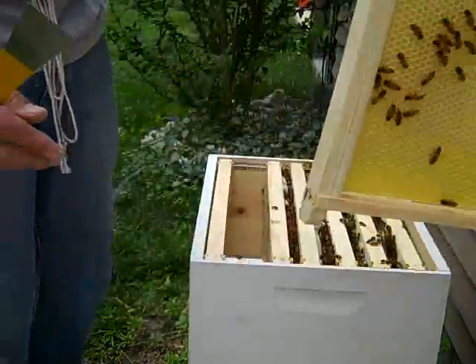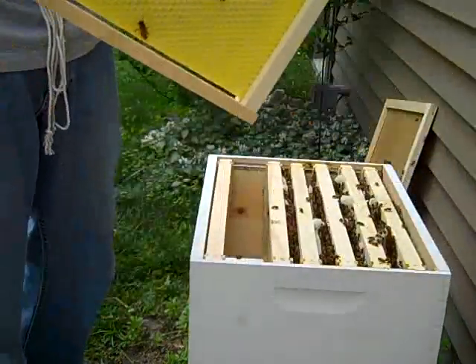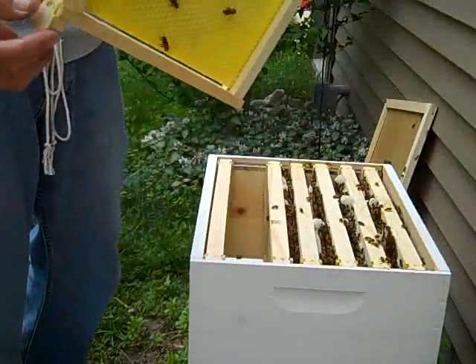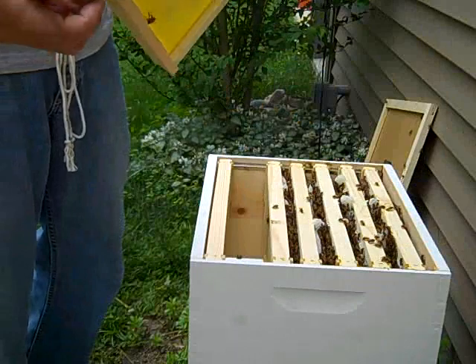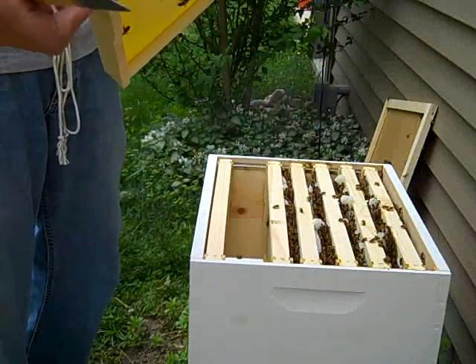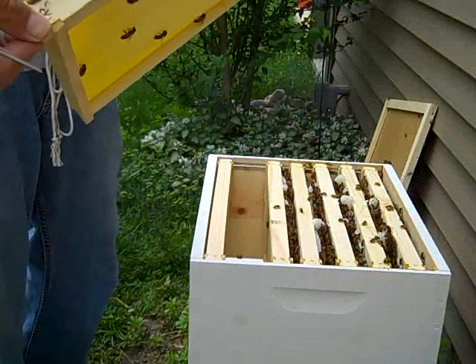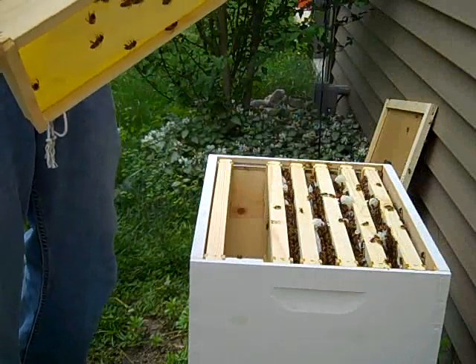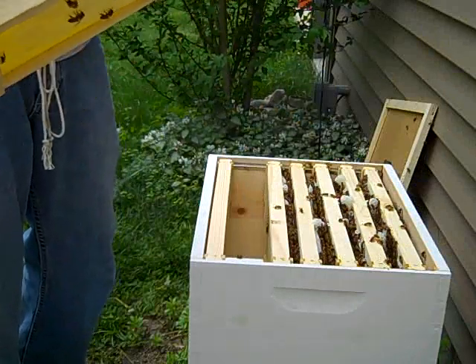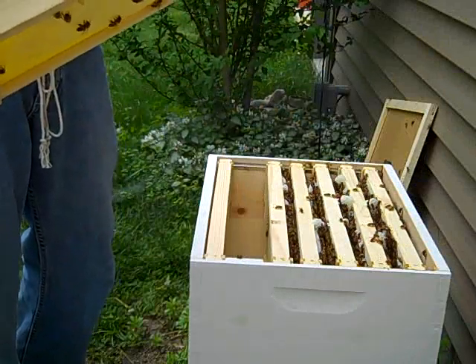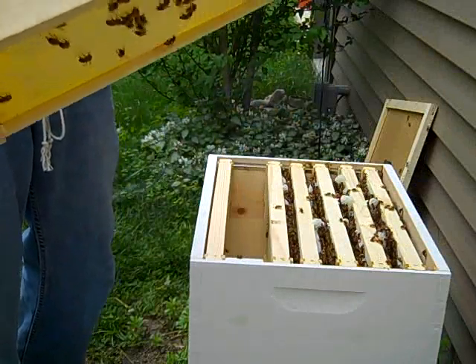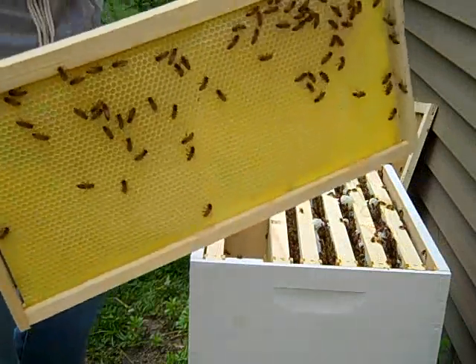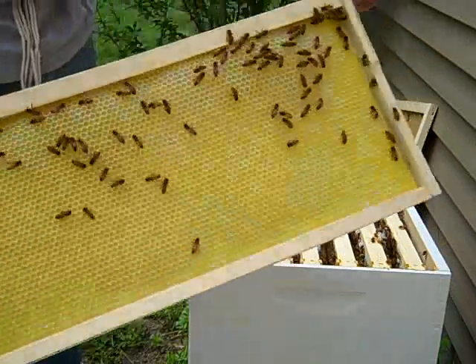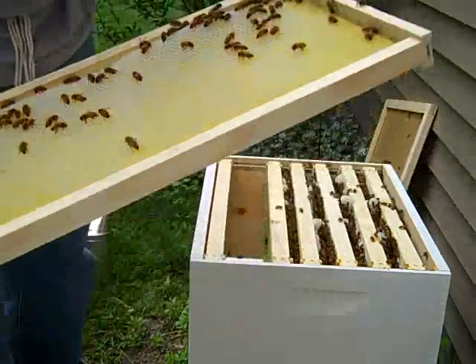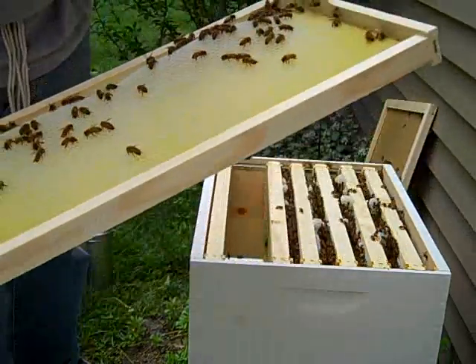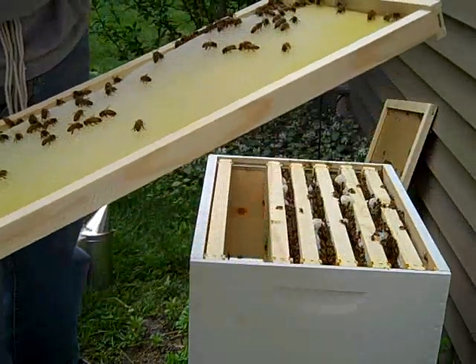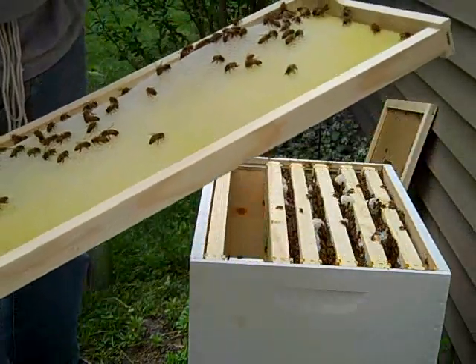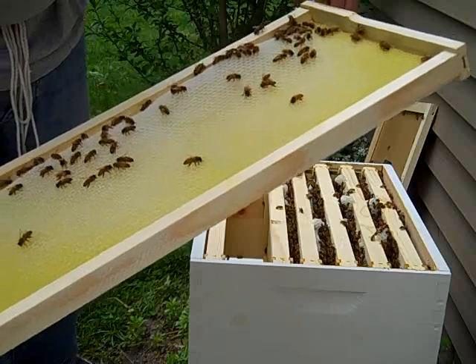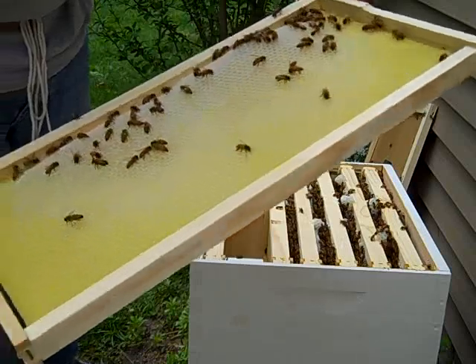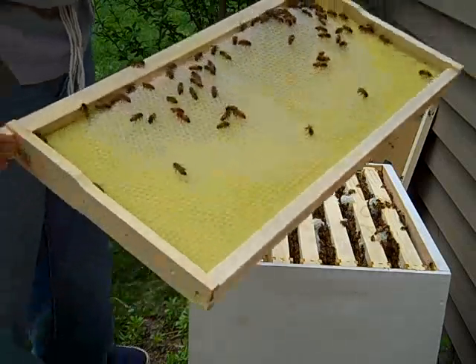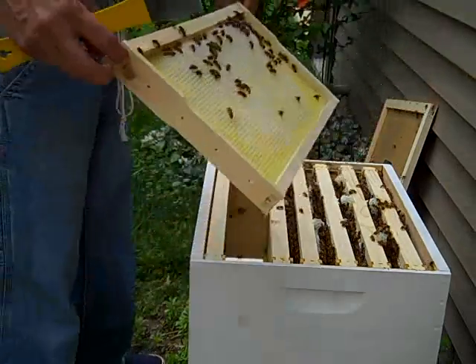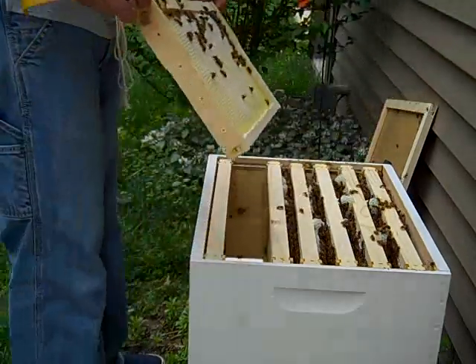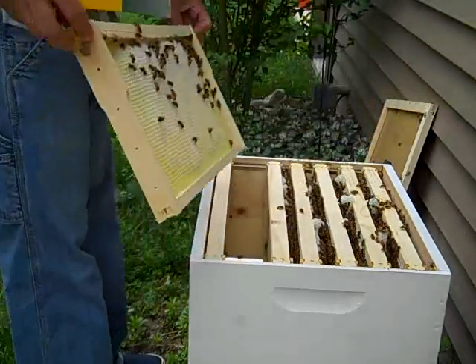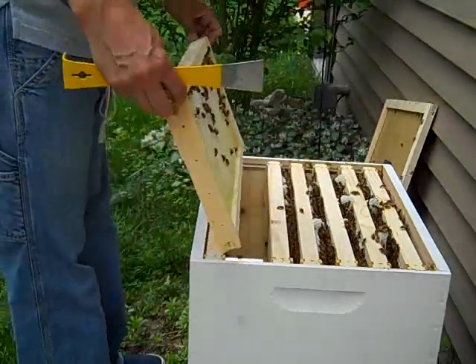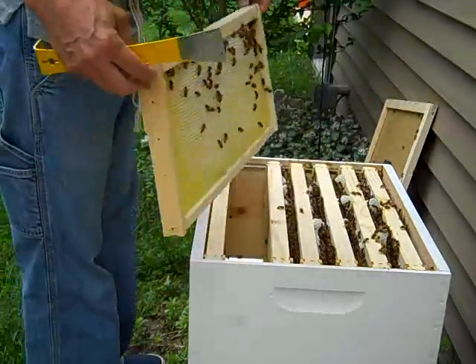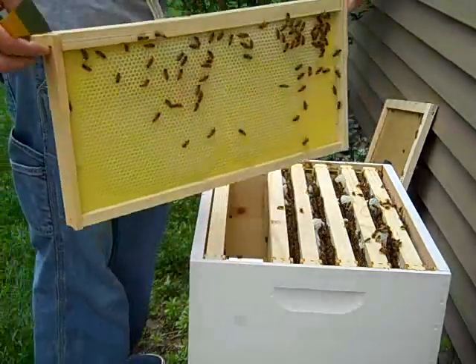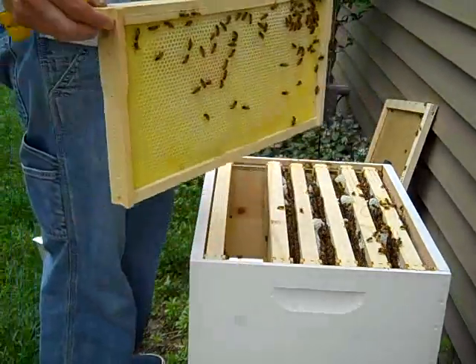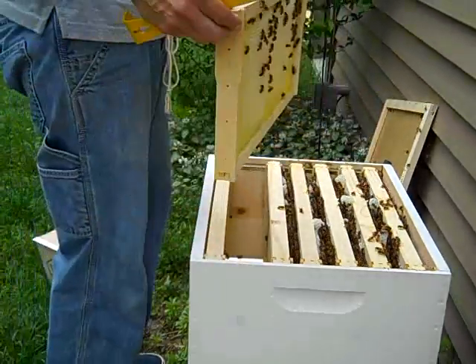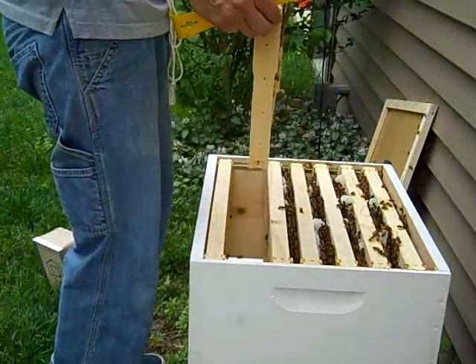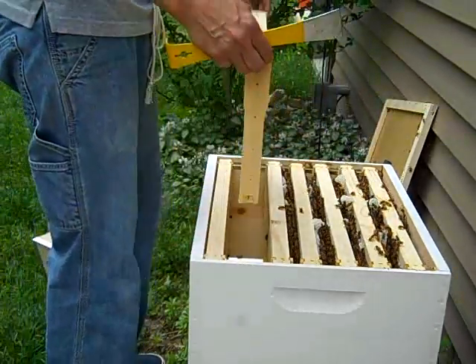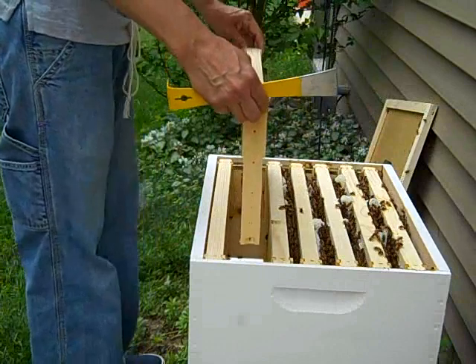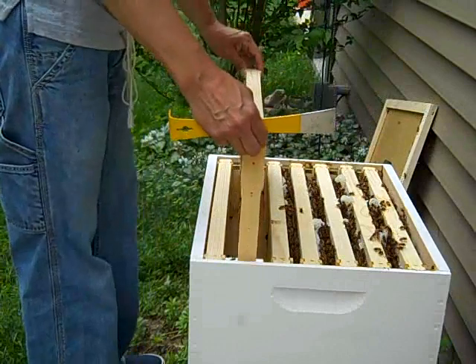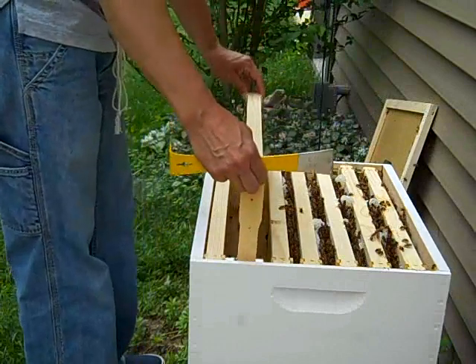Whoa, almost dropped it. That, I've heard, can be your little catastrophe — you start dropping them and then the bees will get angry. So I'm going to shove this one closer to the other one.